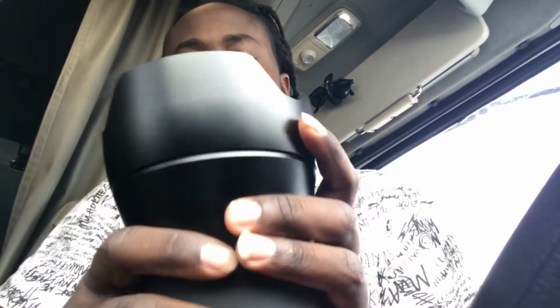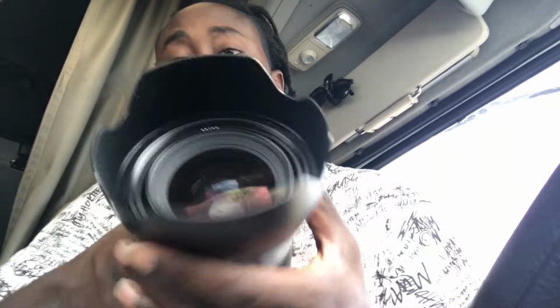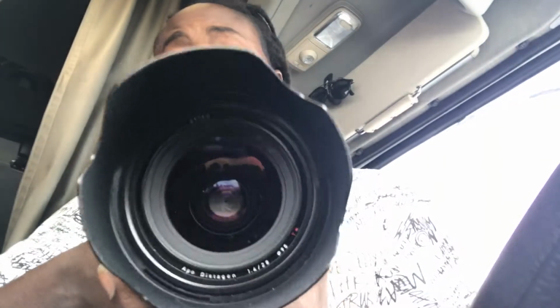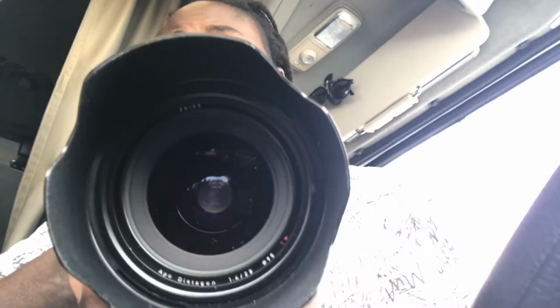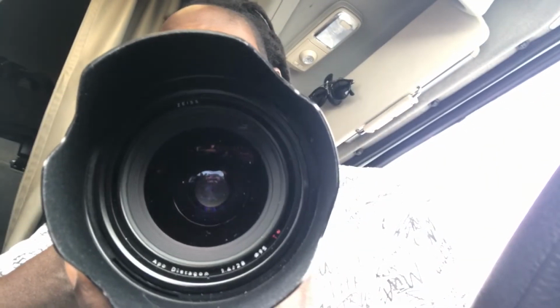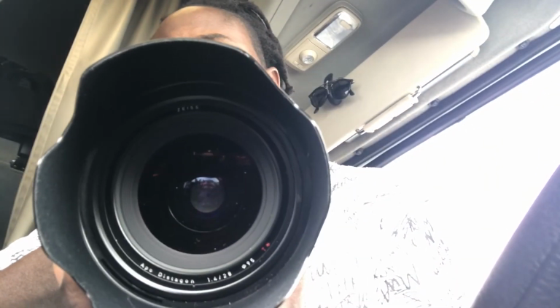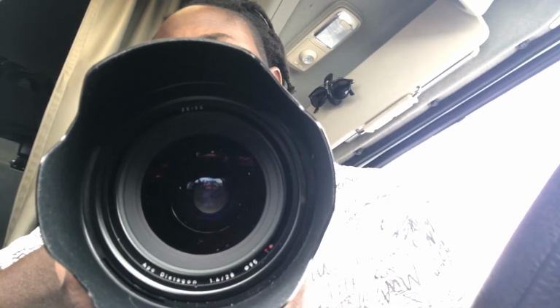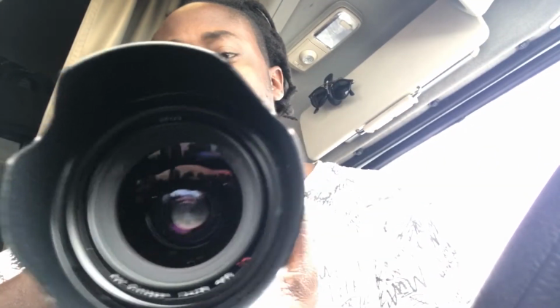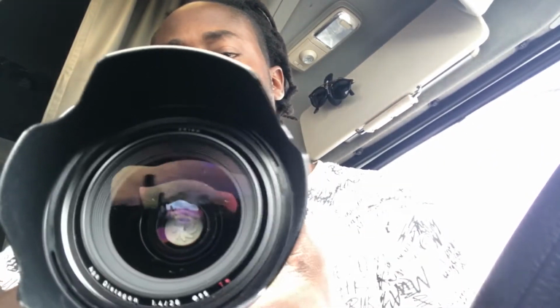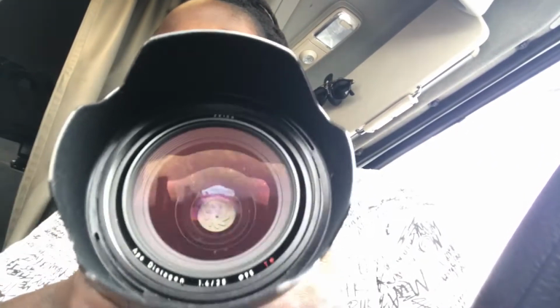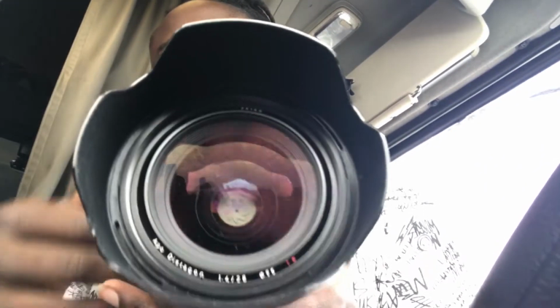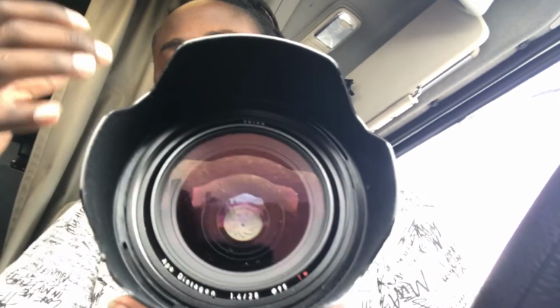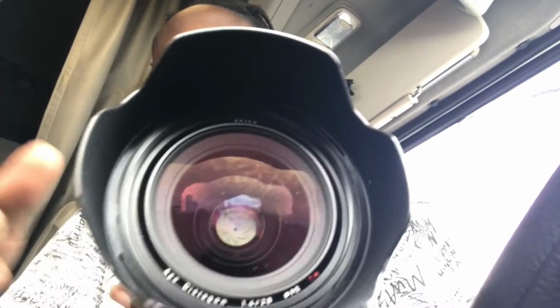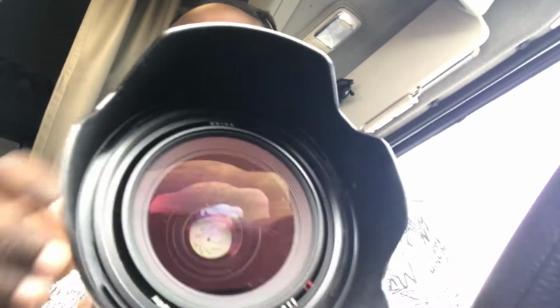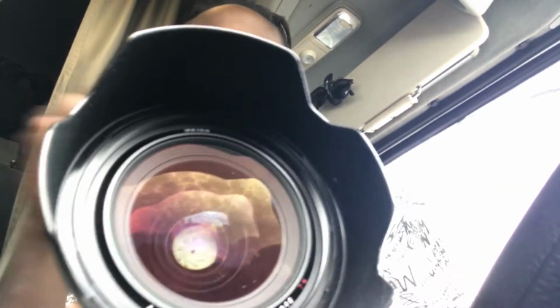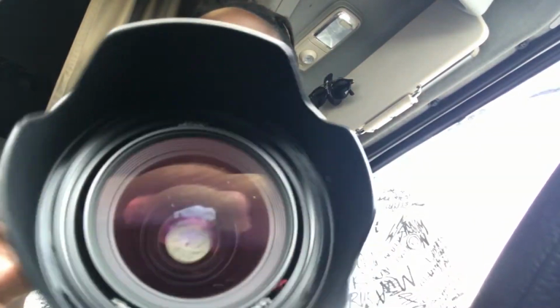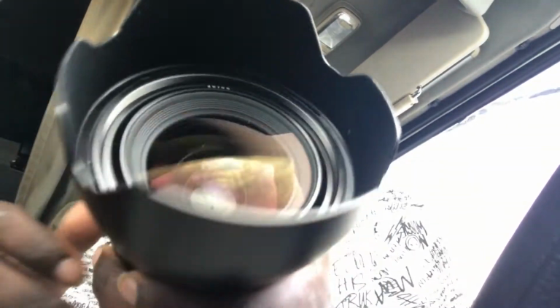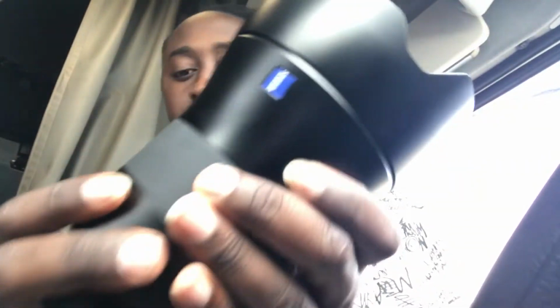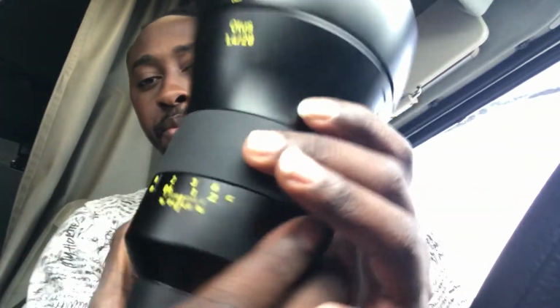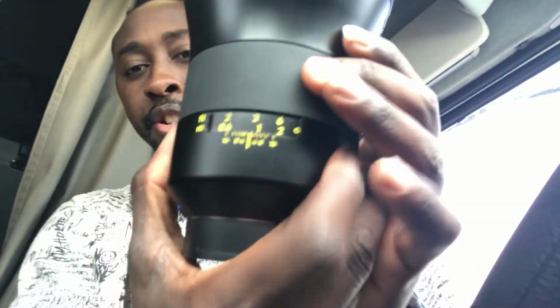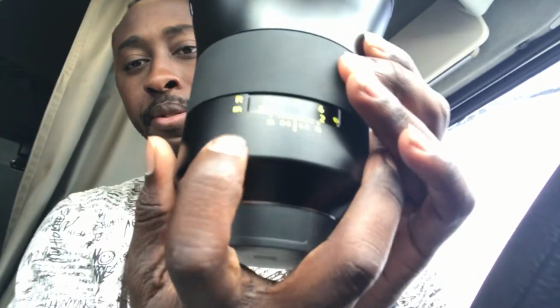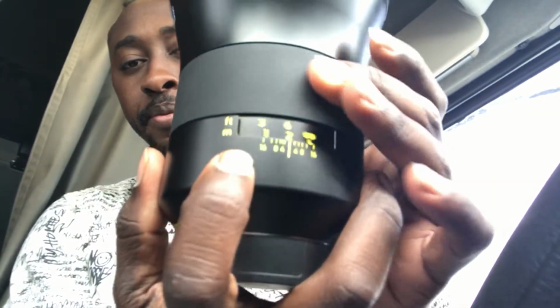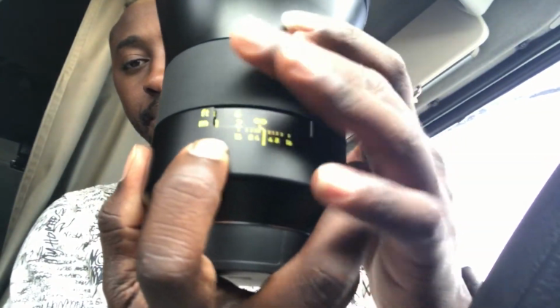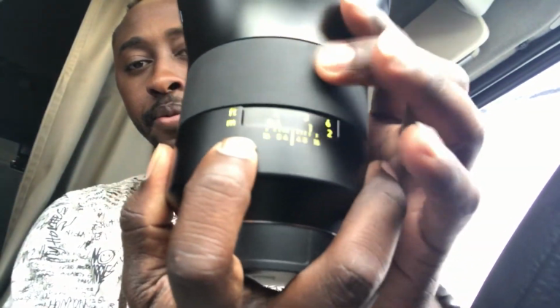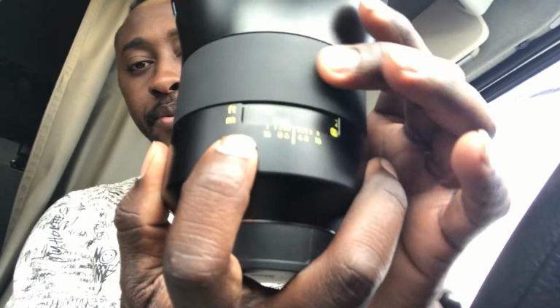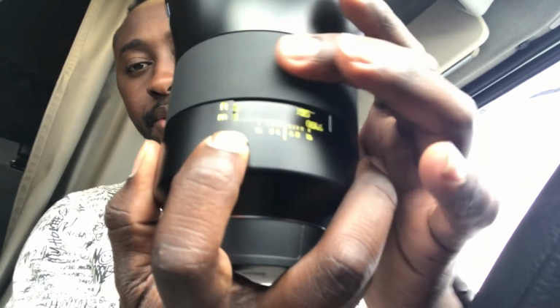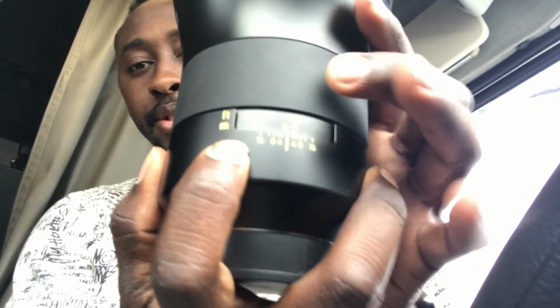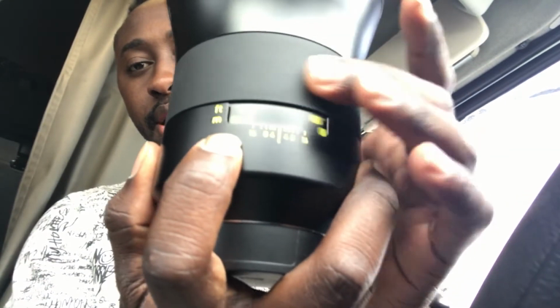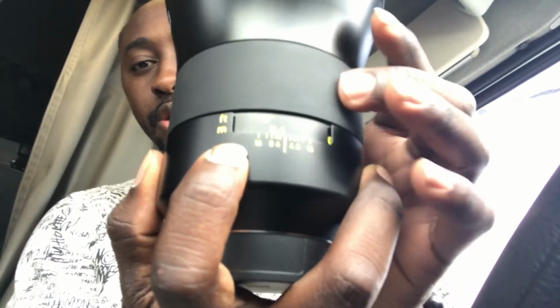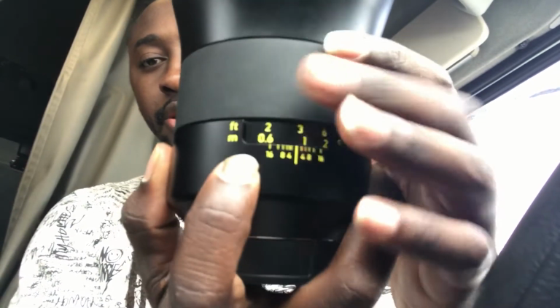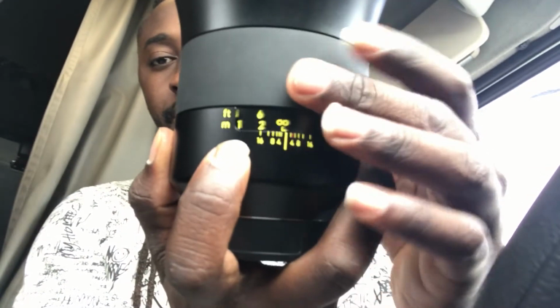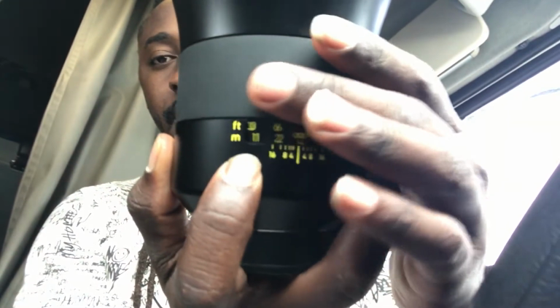They take a 95mm filter. I don't have it on there because I don't like putting filters on my lens. As you can see, got the focus ring turned — check it out.